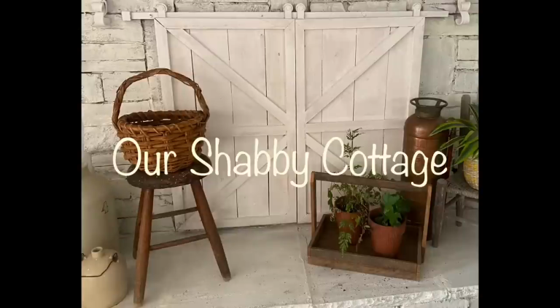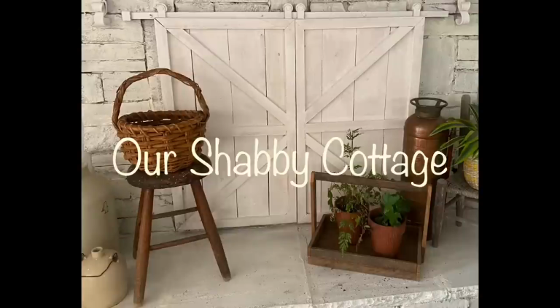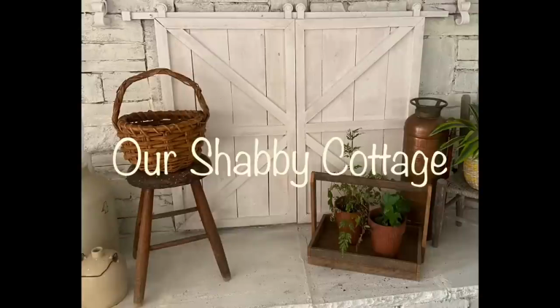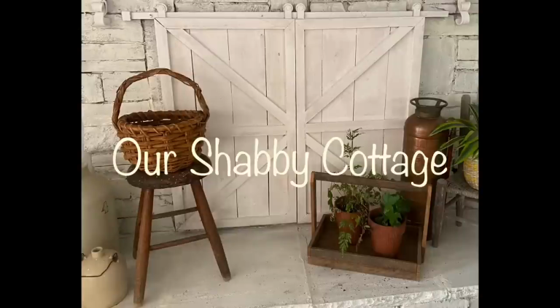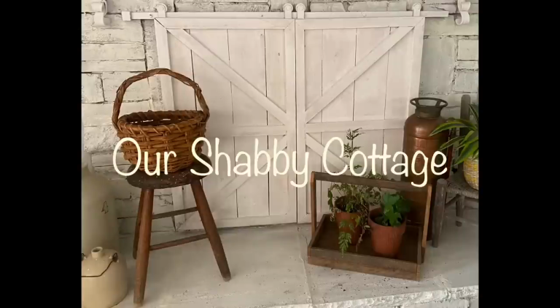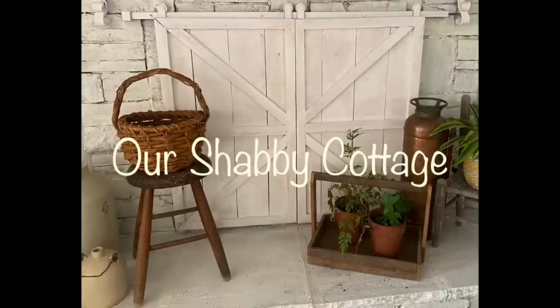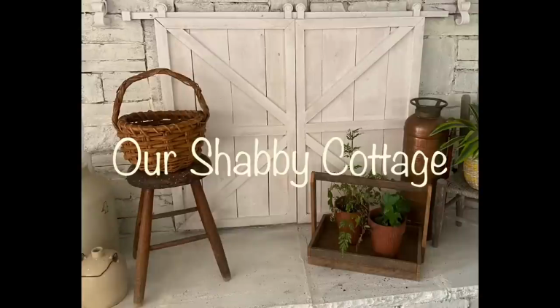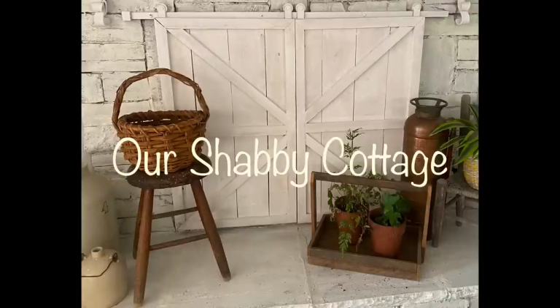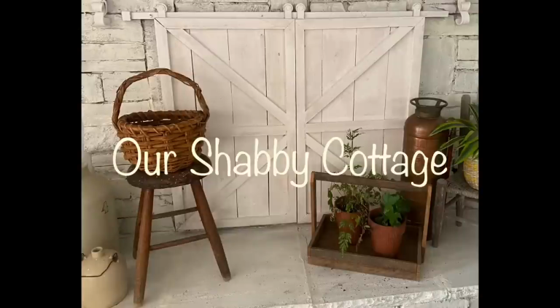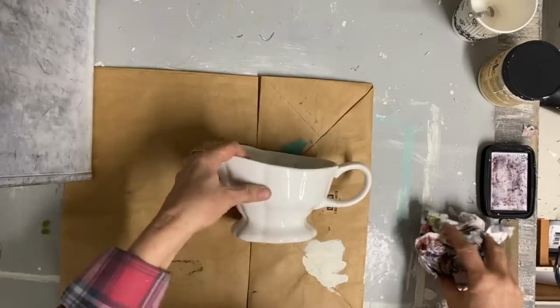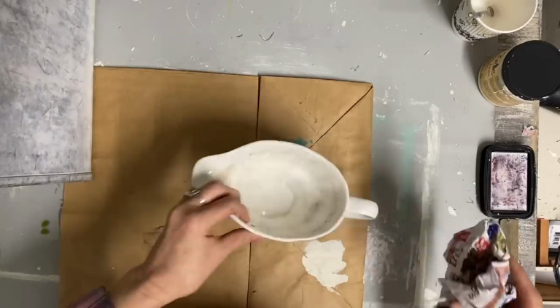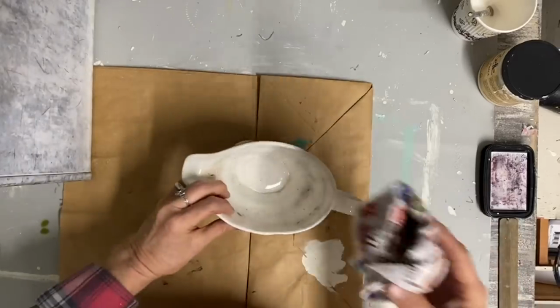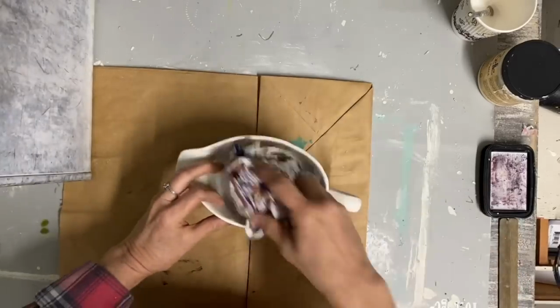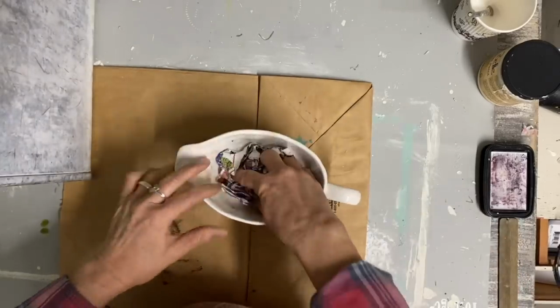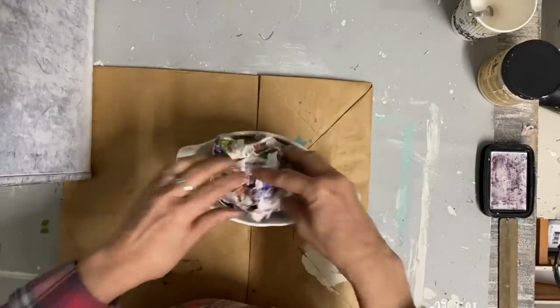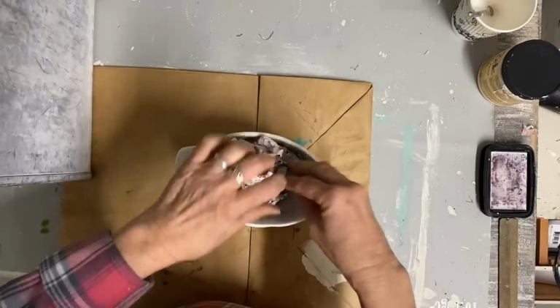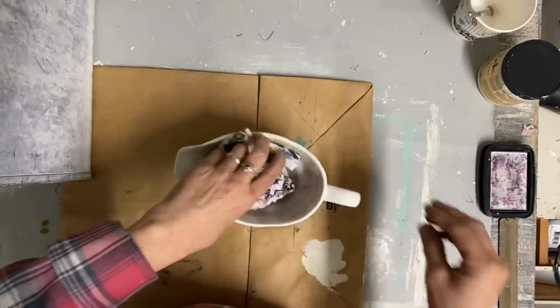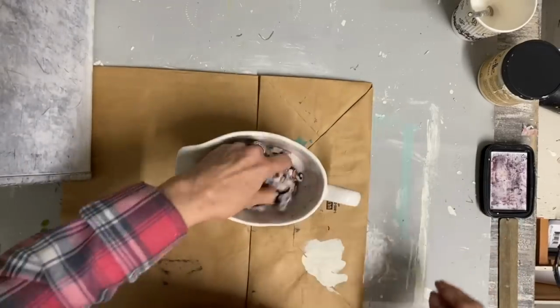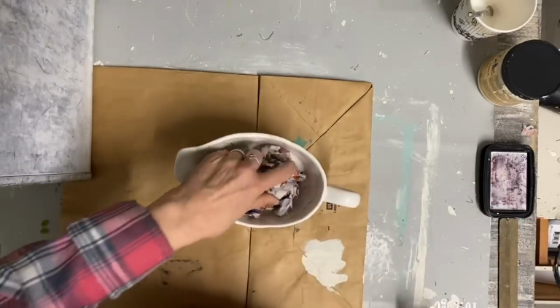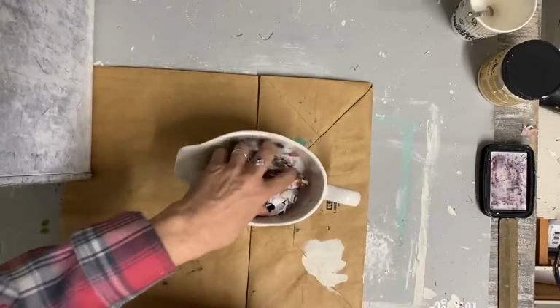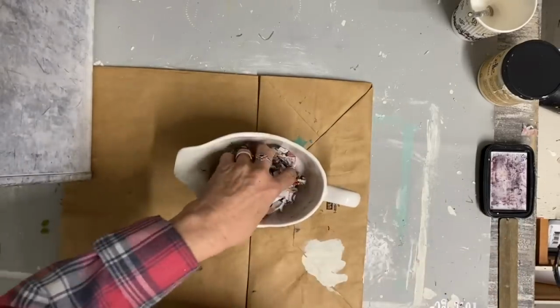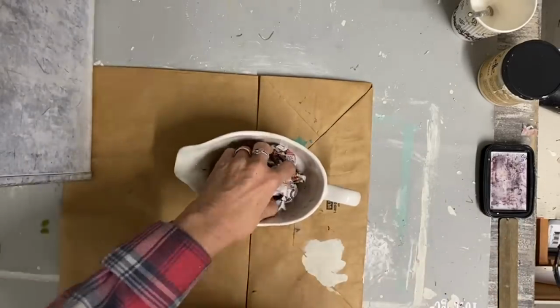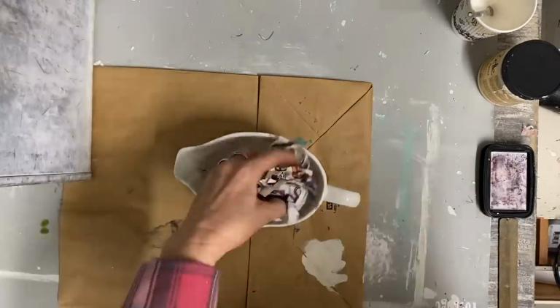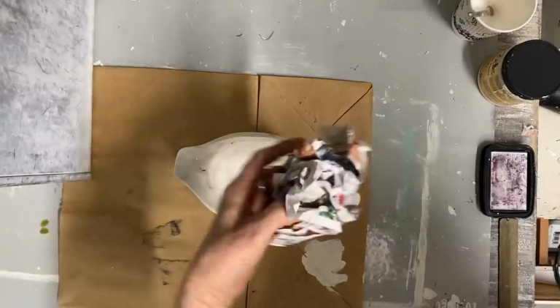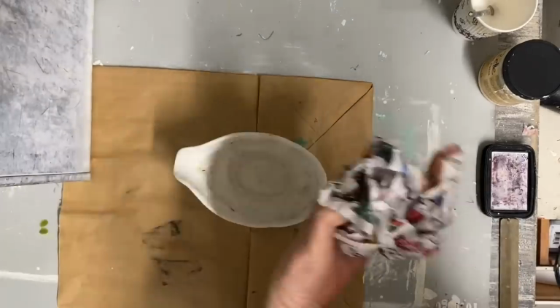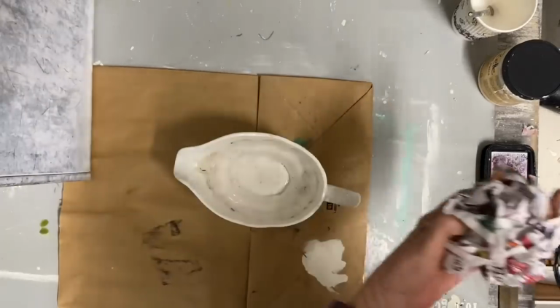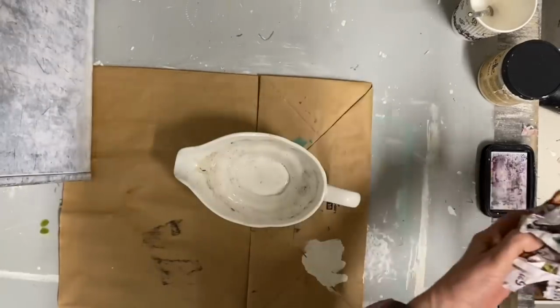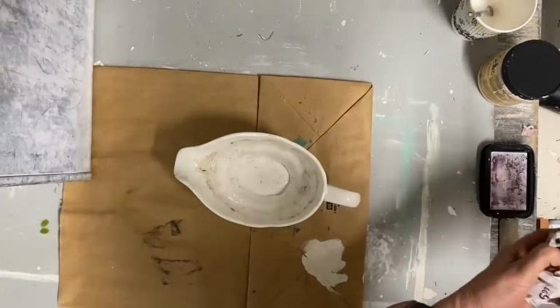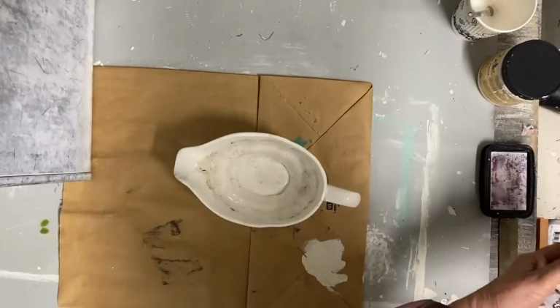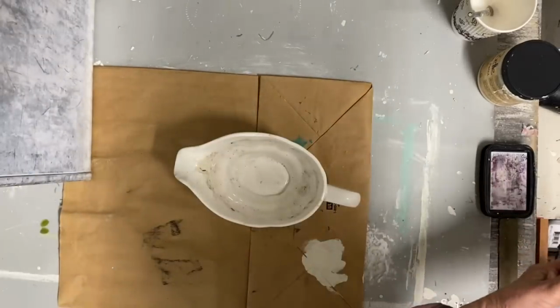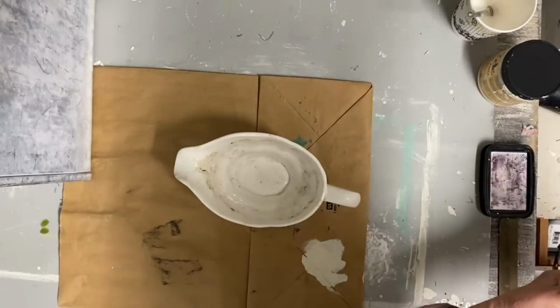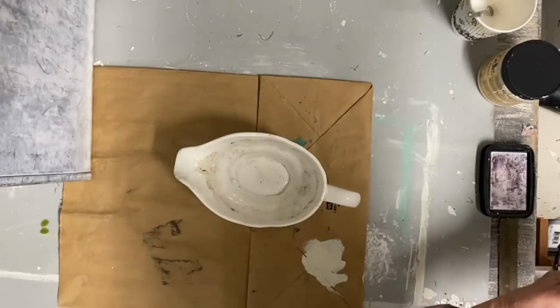Hey guys, it's Lisa and welcome to my channel. Today I'm still working on some spring decor.